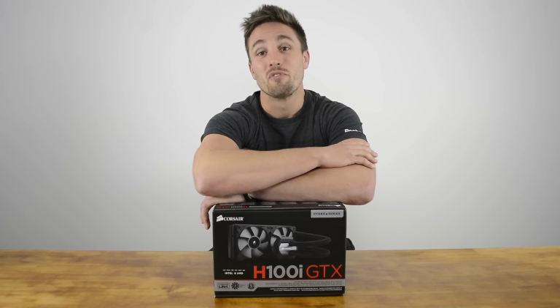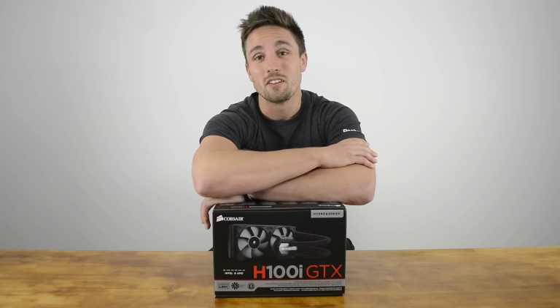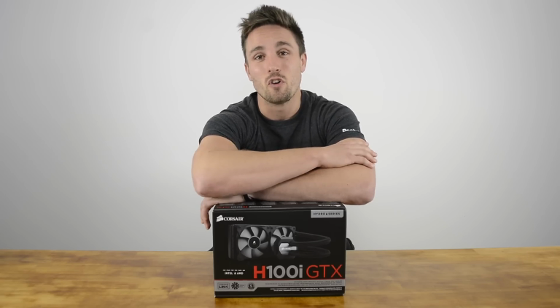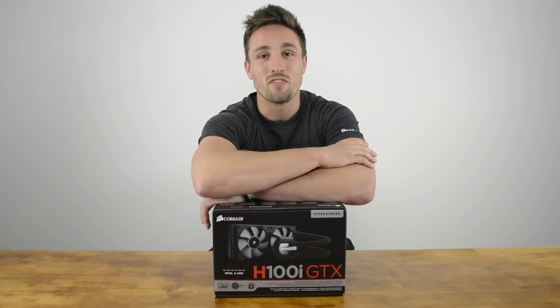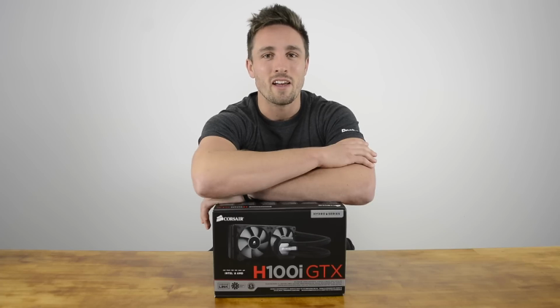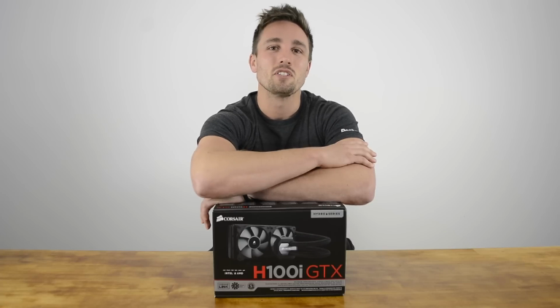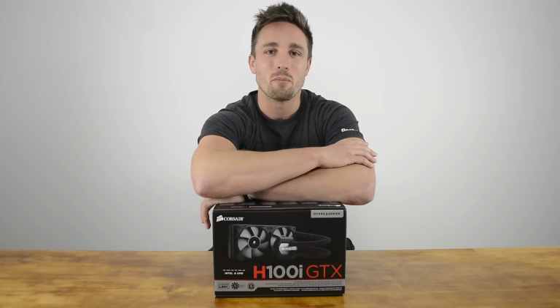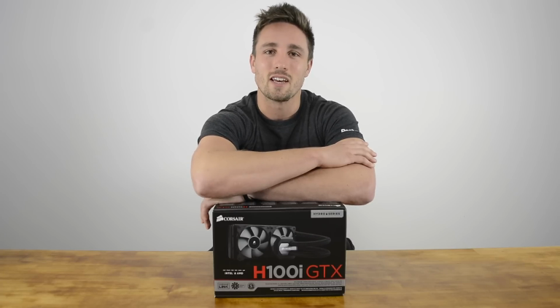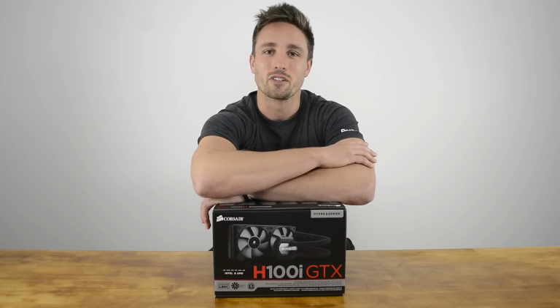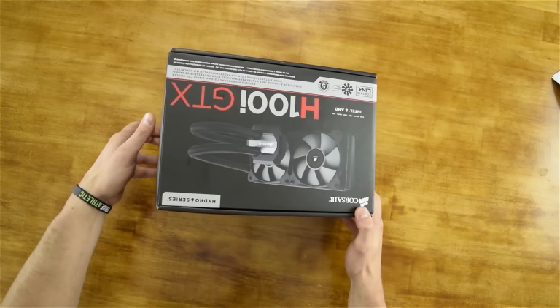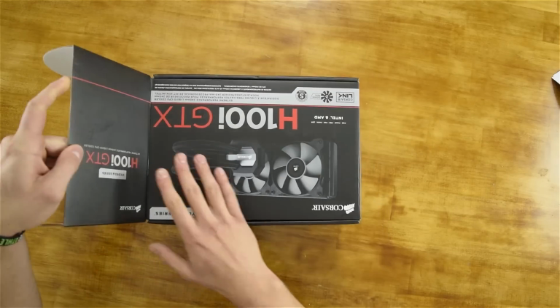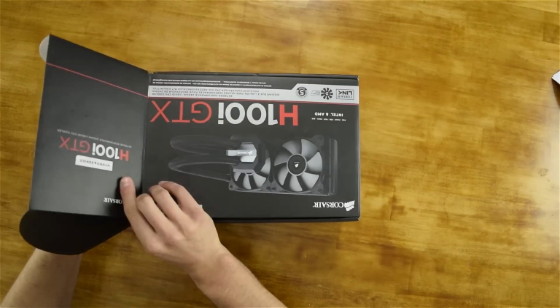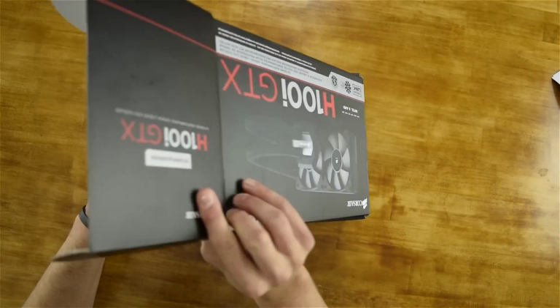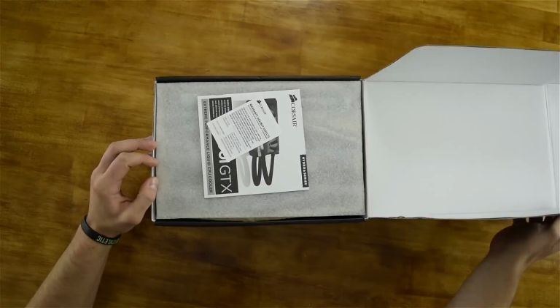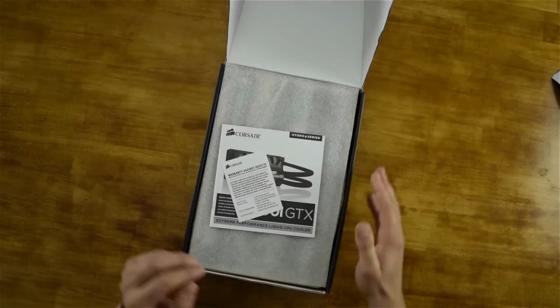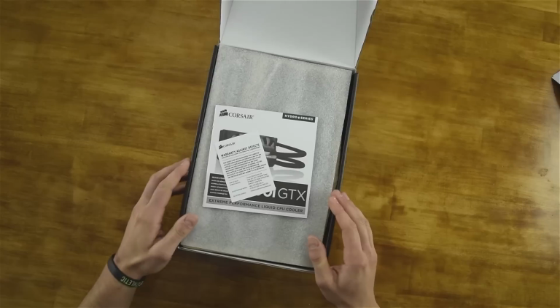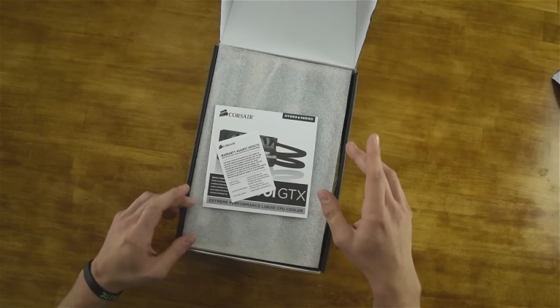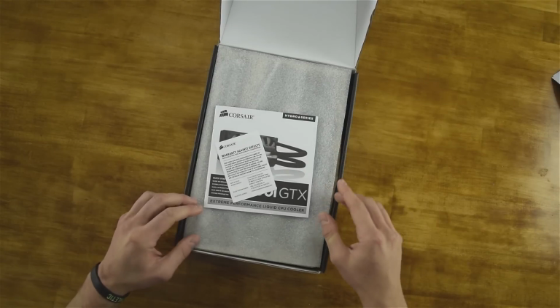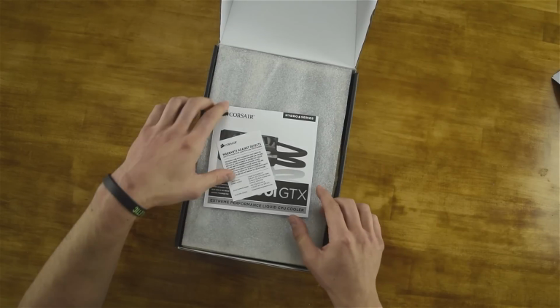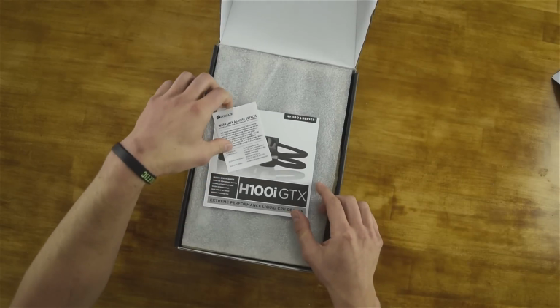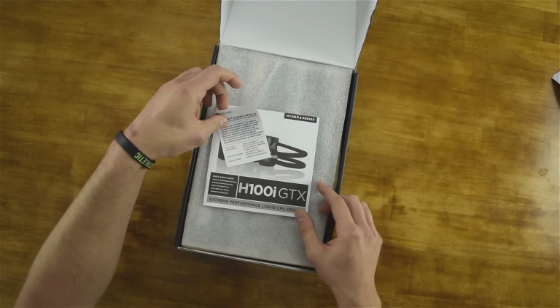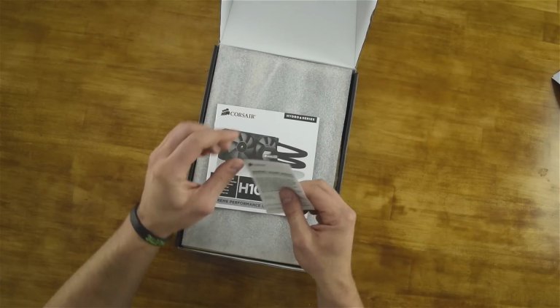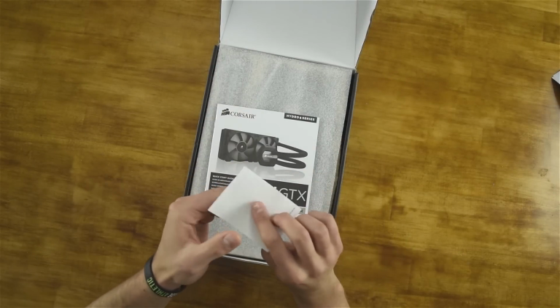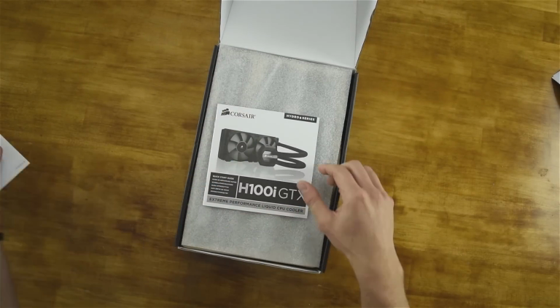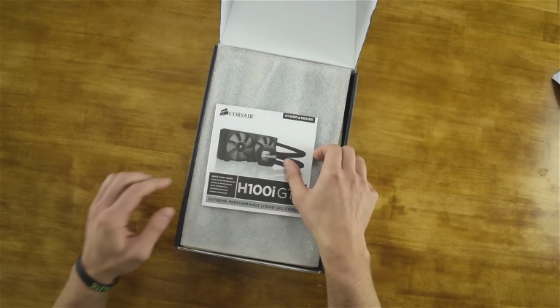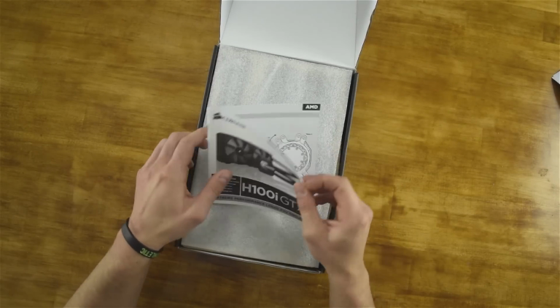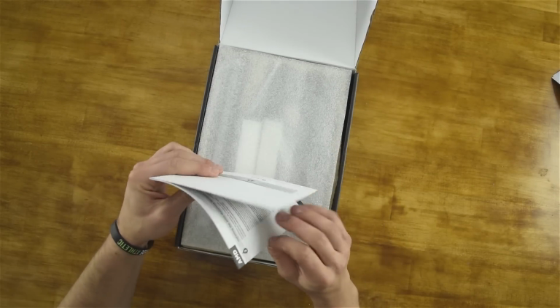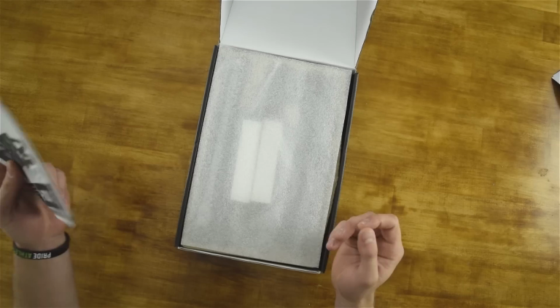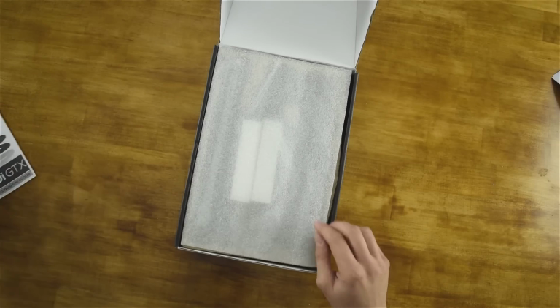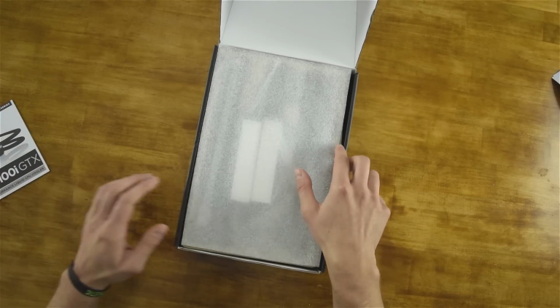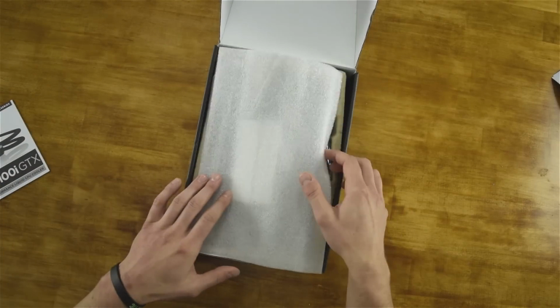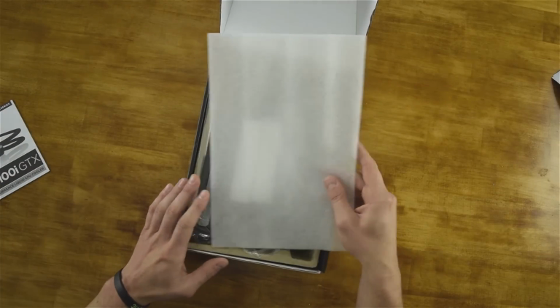Before we take a look at performance and find out, let's open up the box and take a look. Alrighty, so up top we've got this little warranty guide, the instruction manual and a thin layer of white foam.